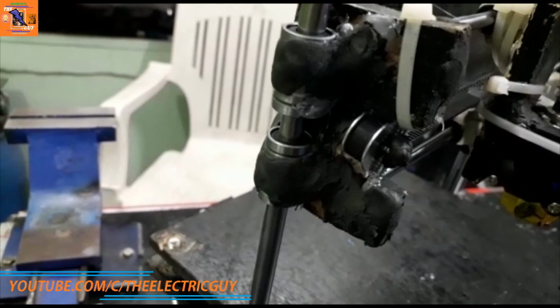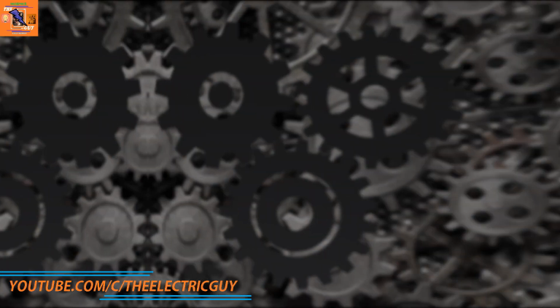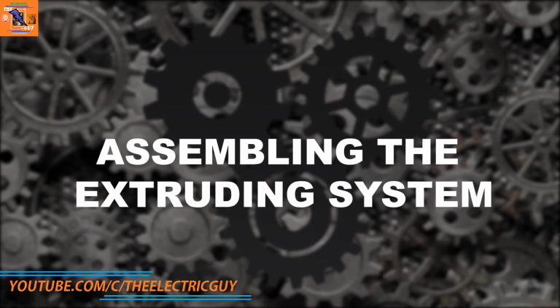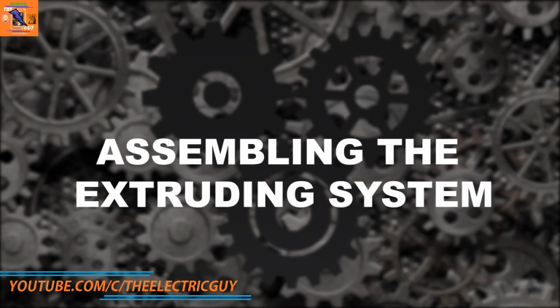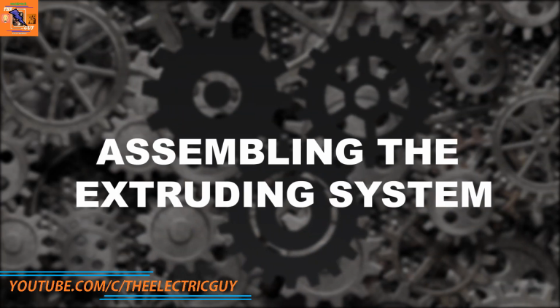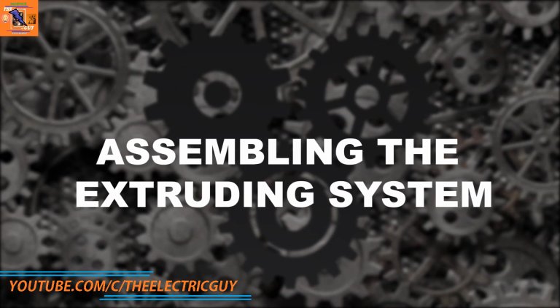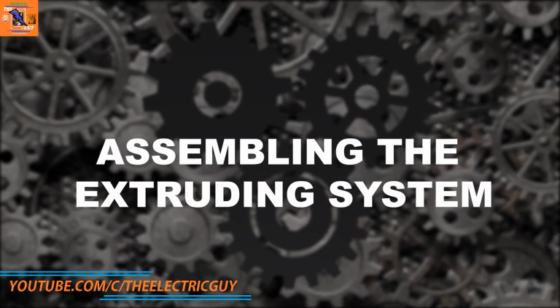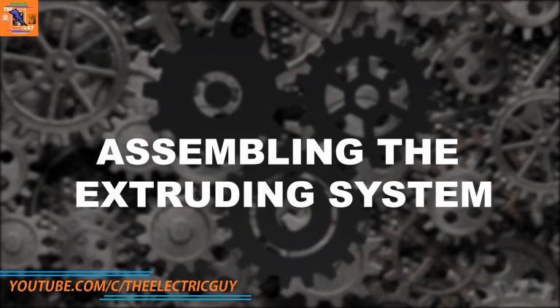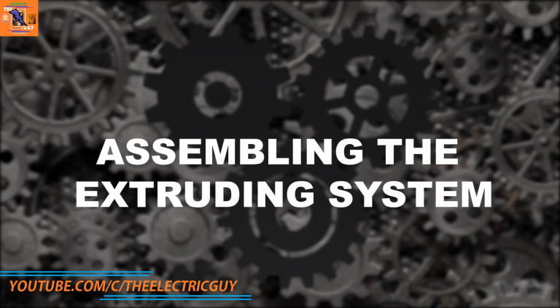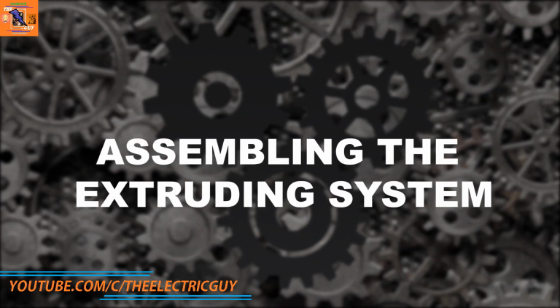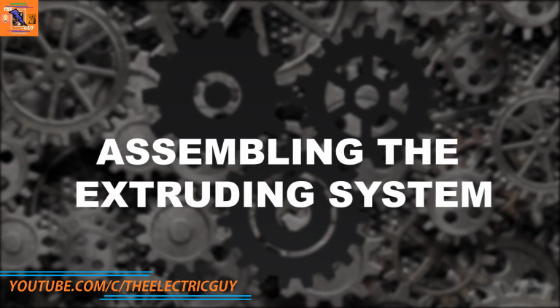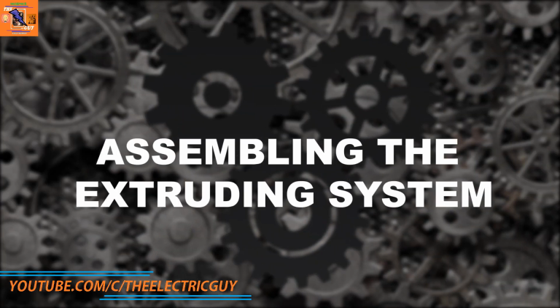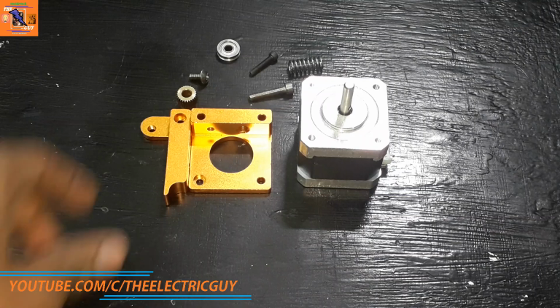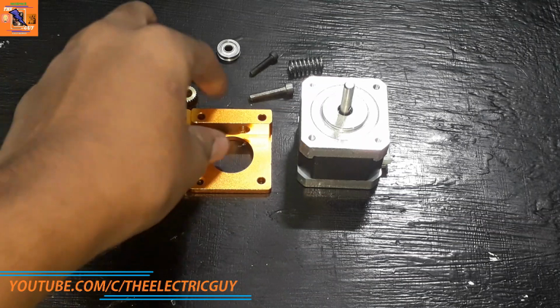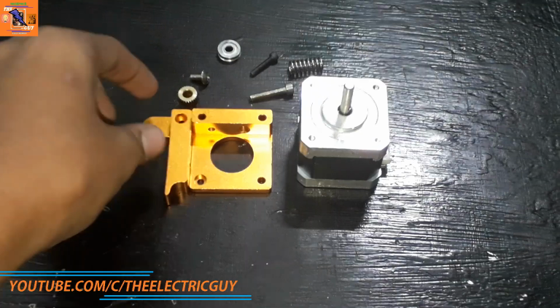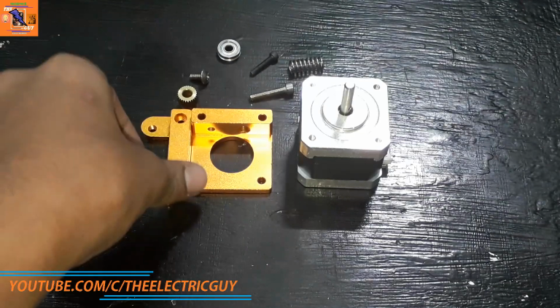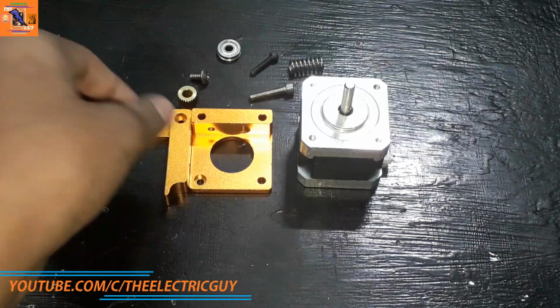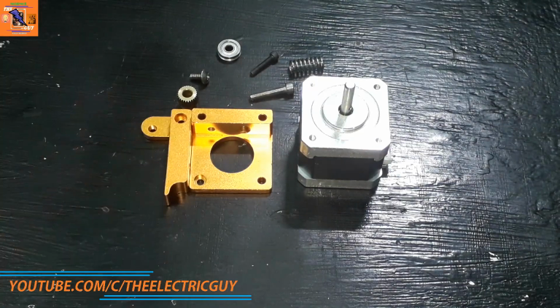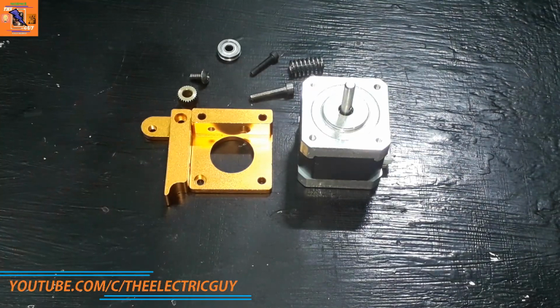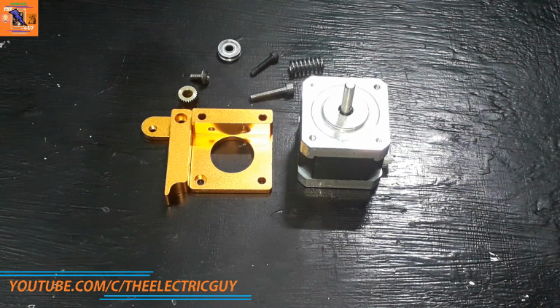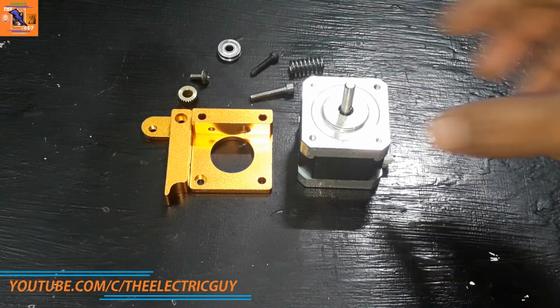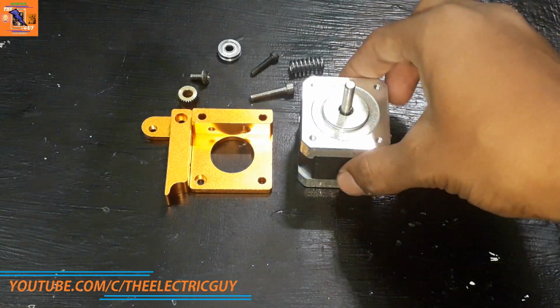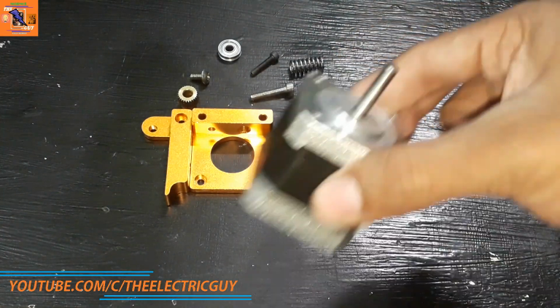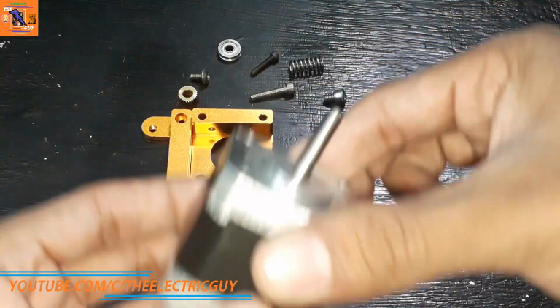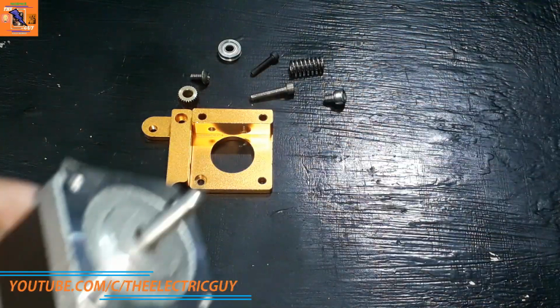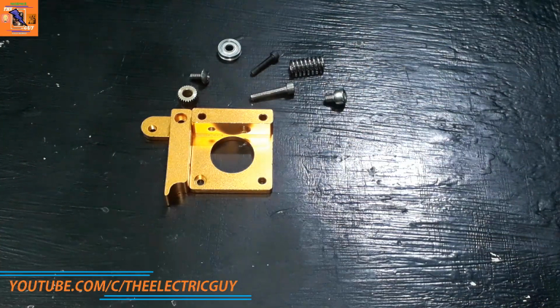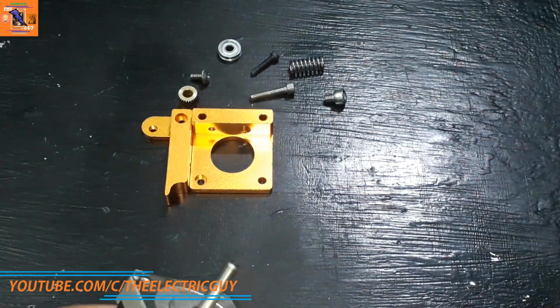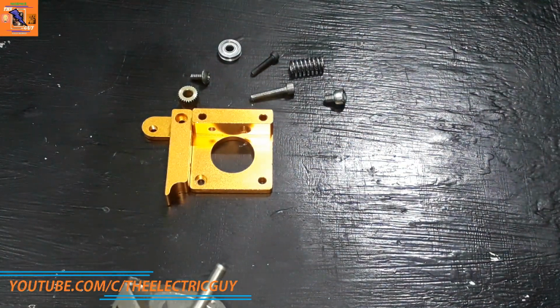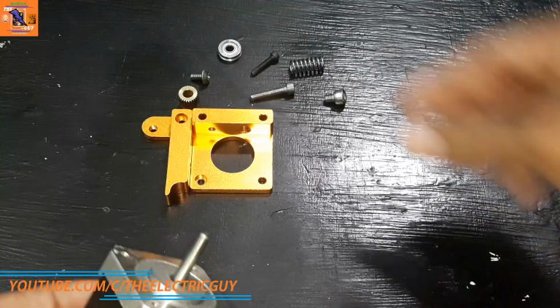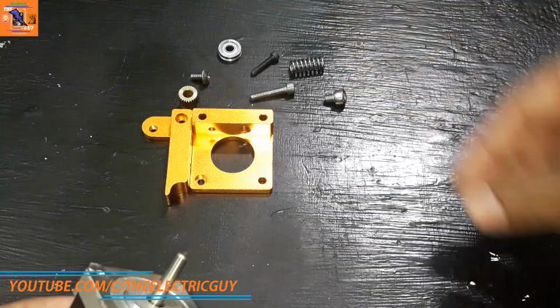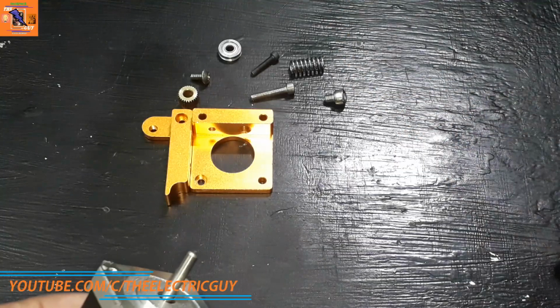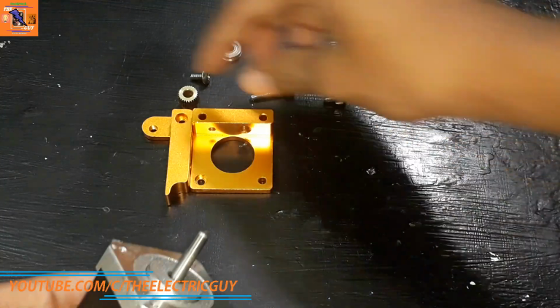Now let's assemble the extruding system for the filament. Take the extruder assembly kit and a NEMA 17 stepper motor and attach everything like this.